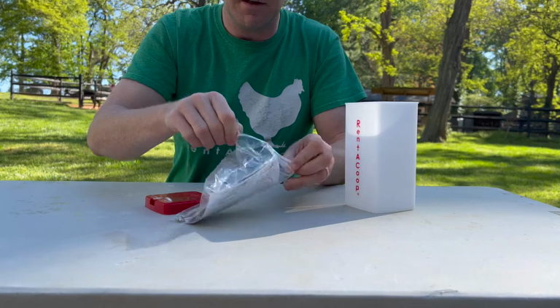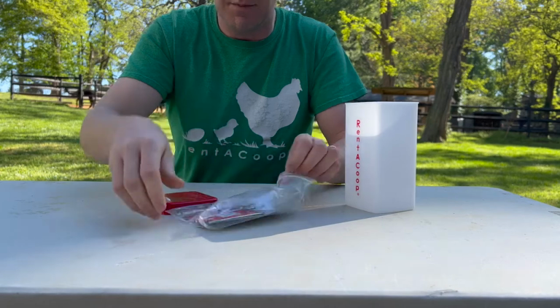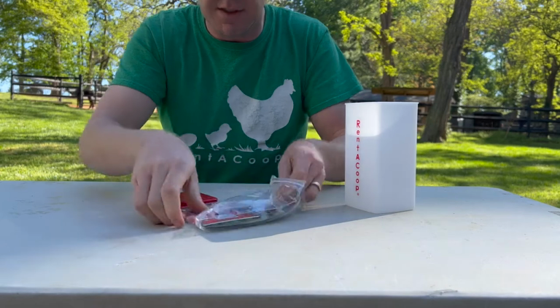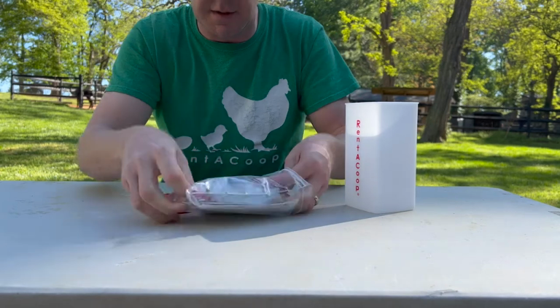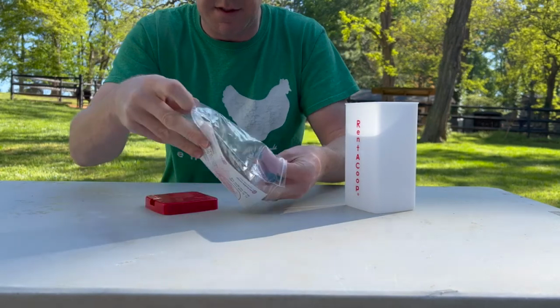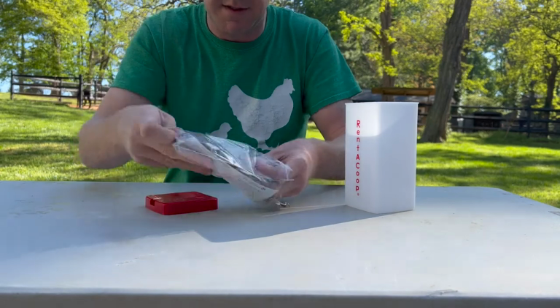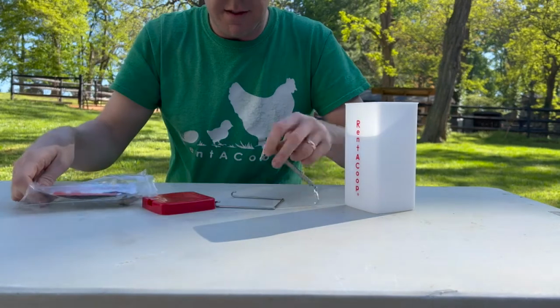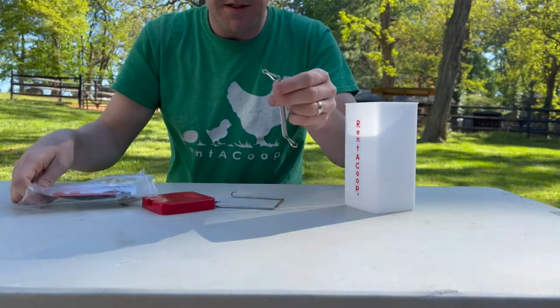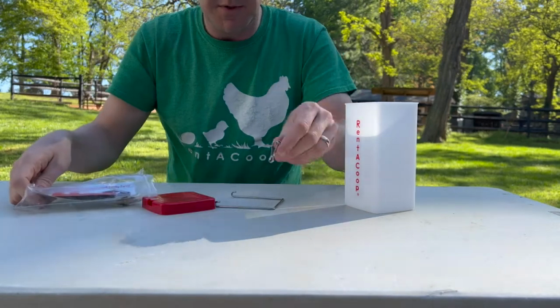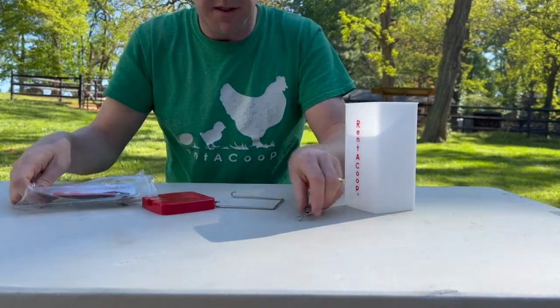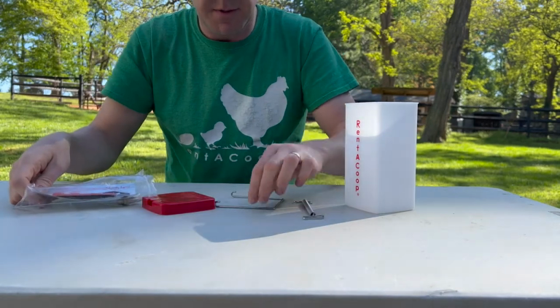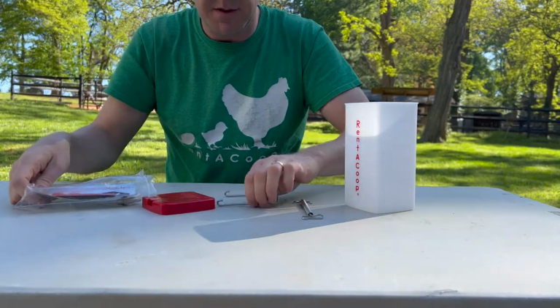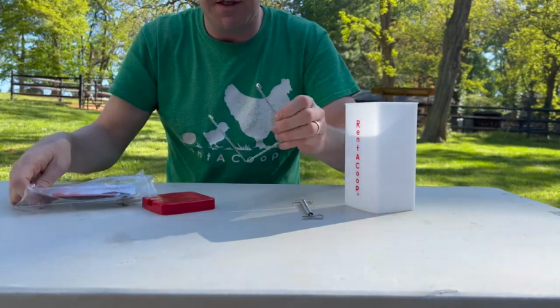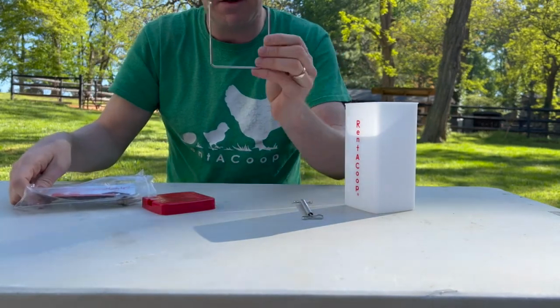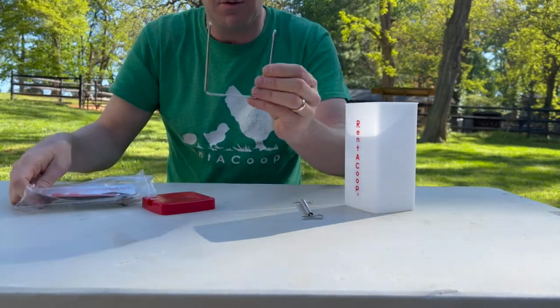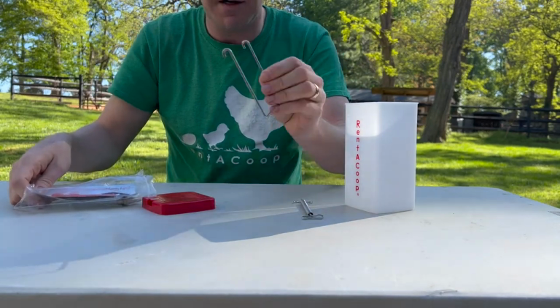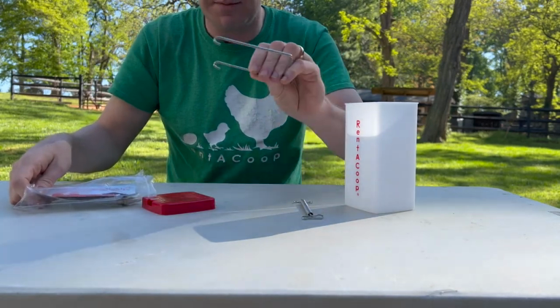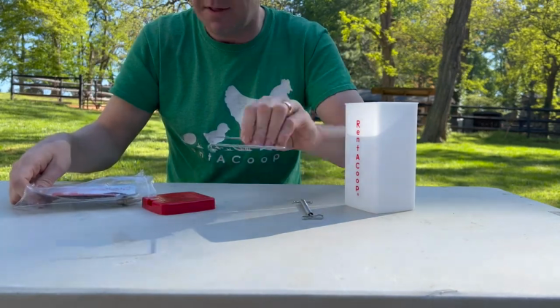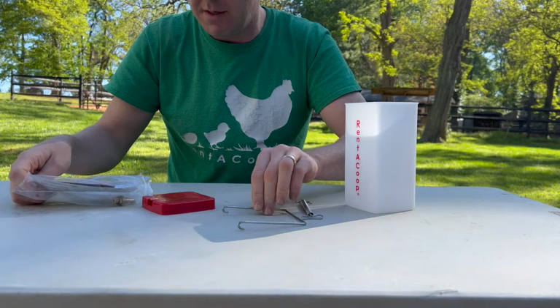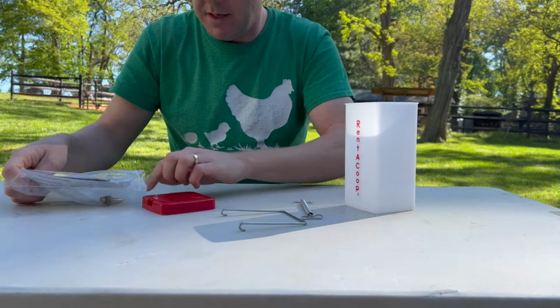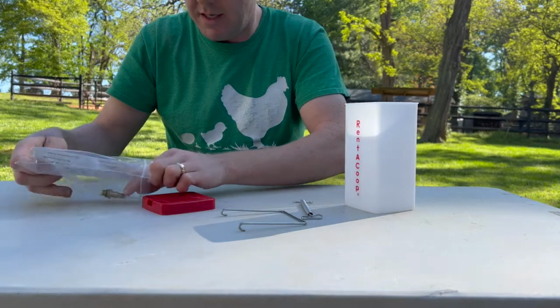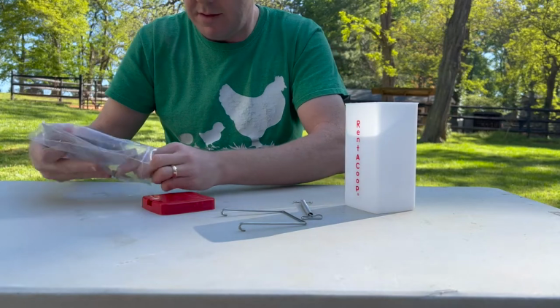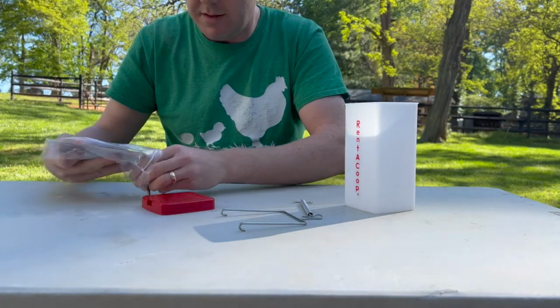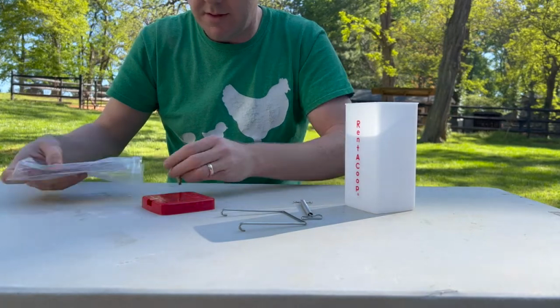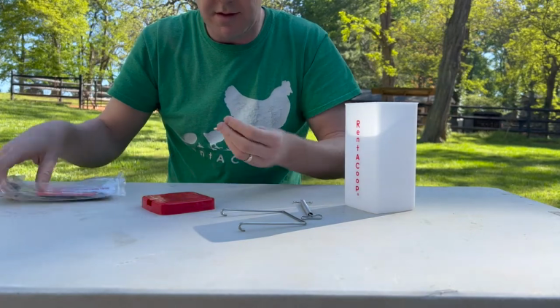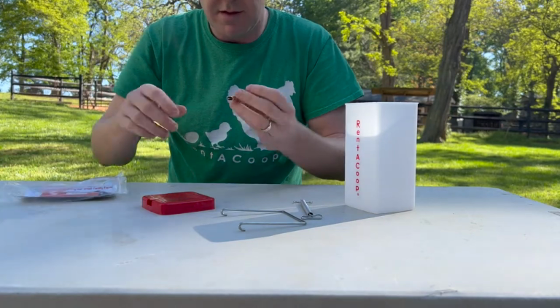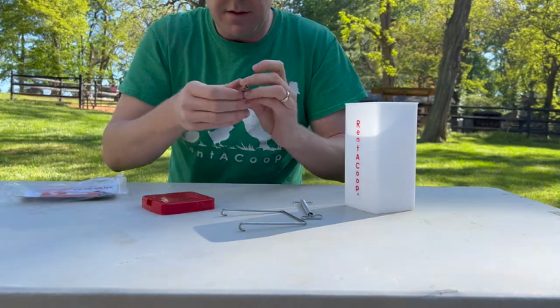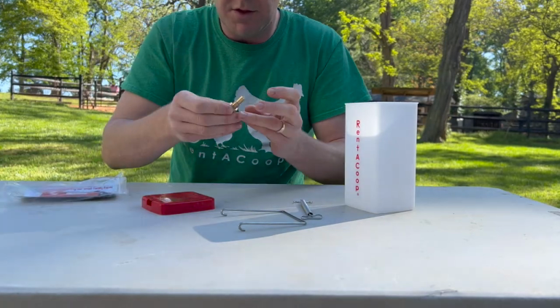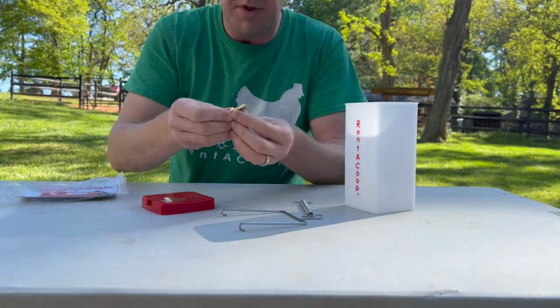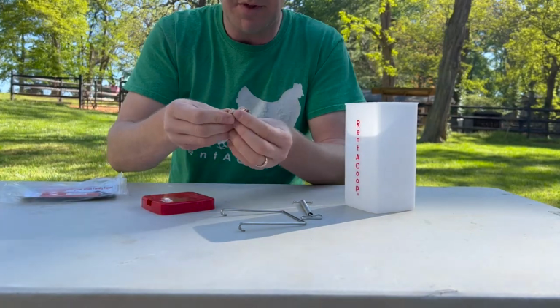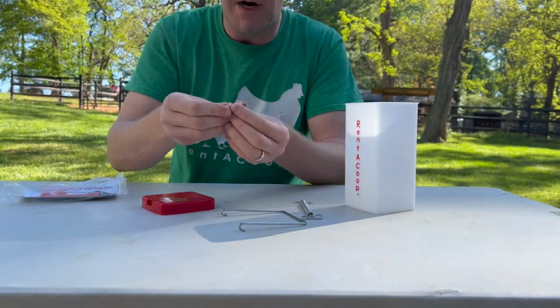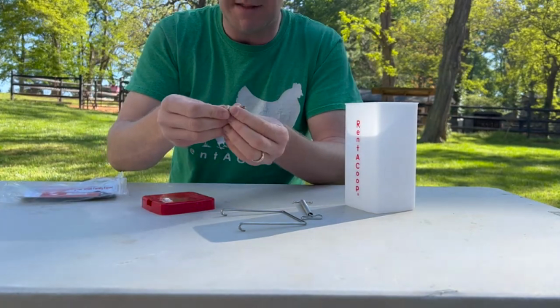Here are all the components it comes with: the spring clip, the wire clip, and the no-drip brass nipple.